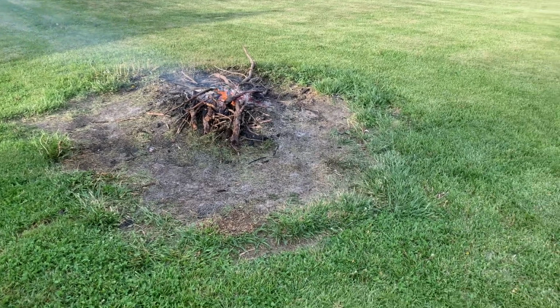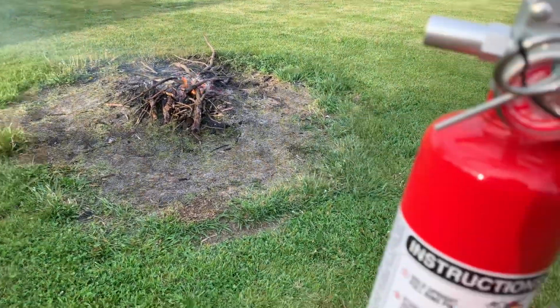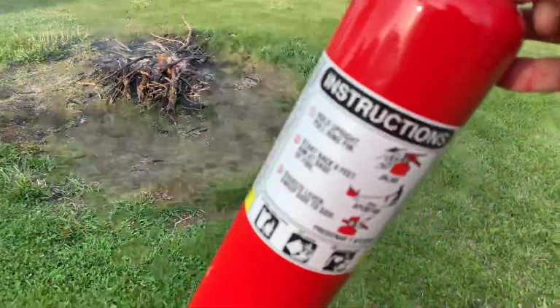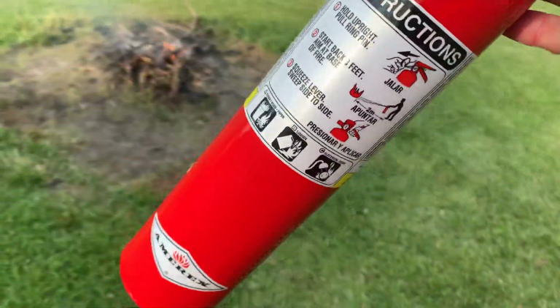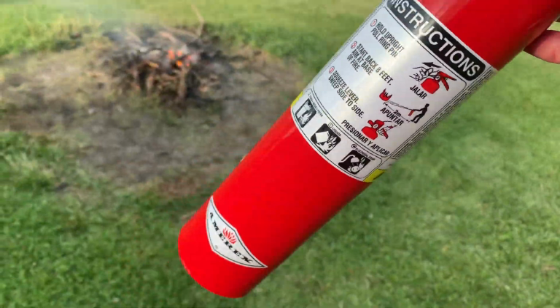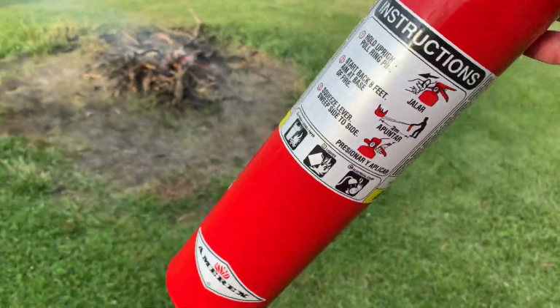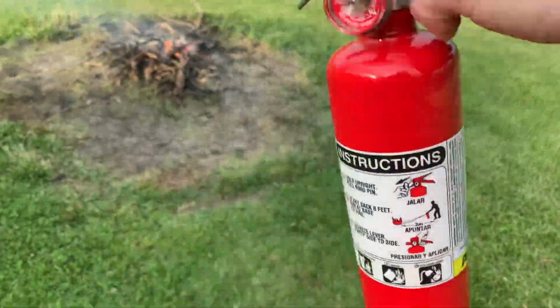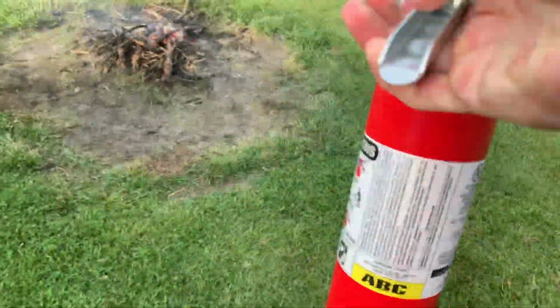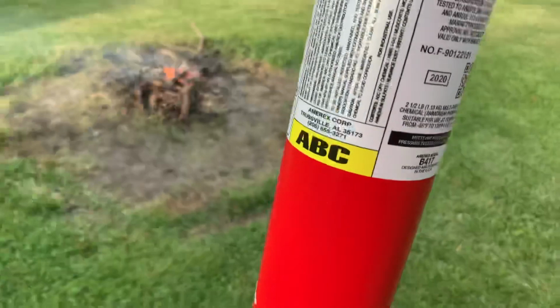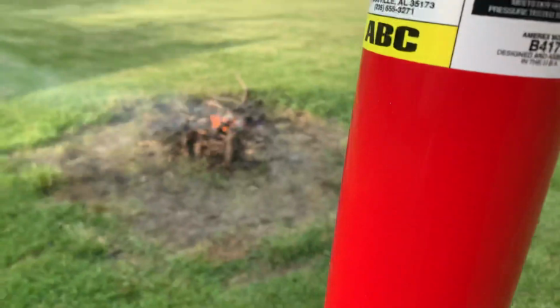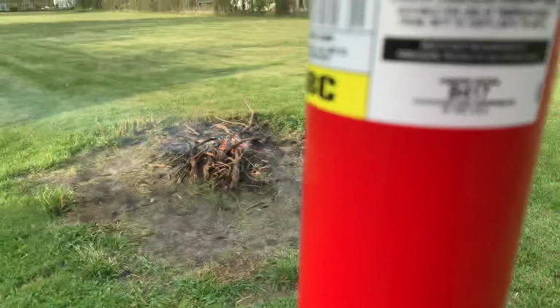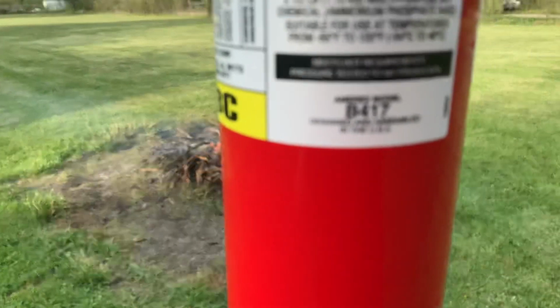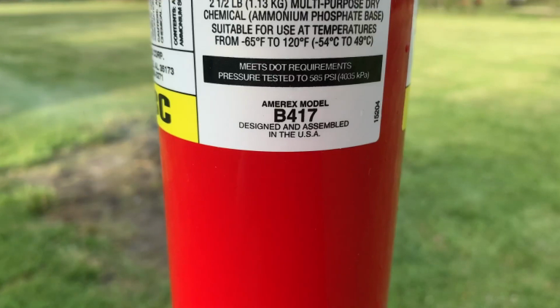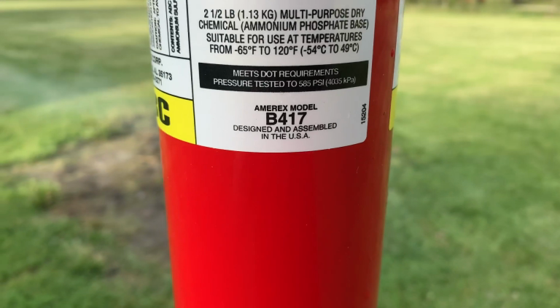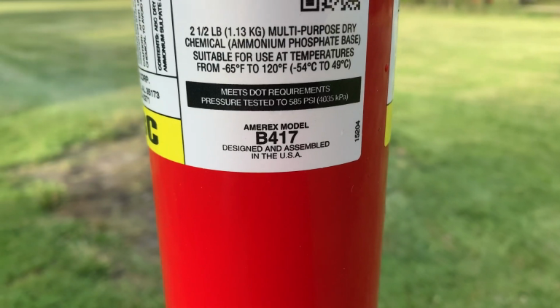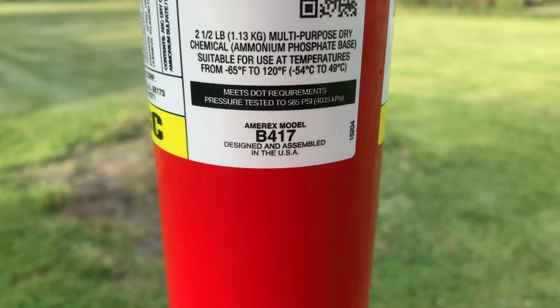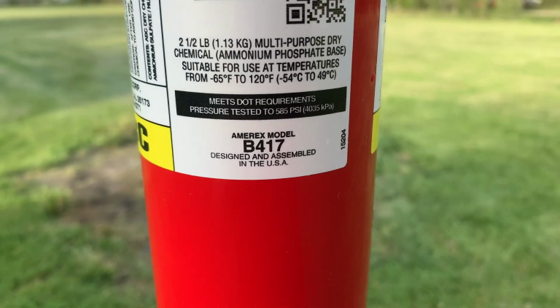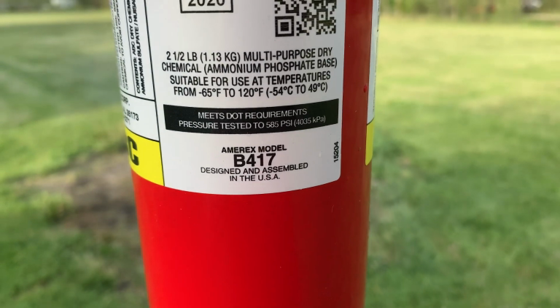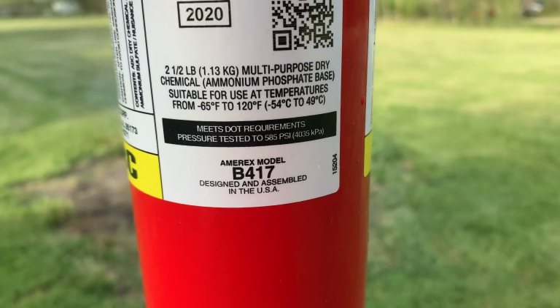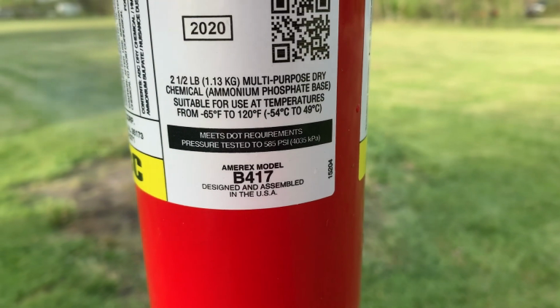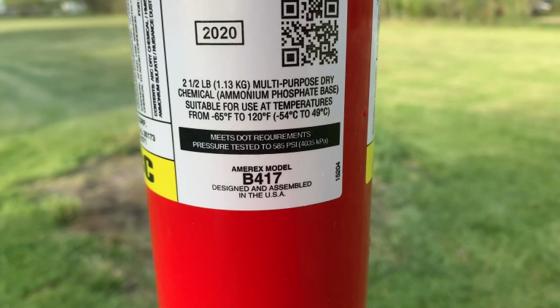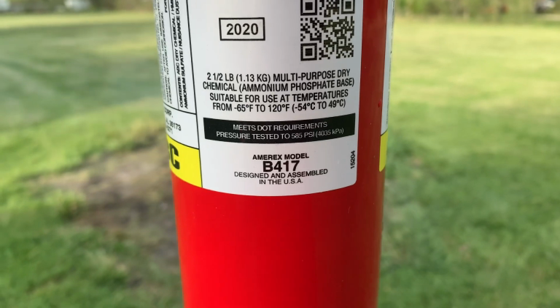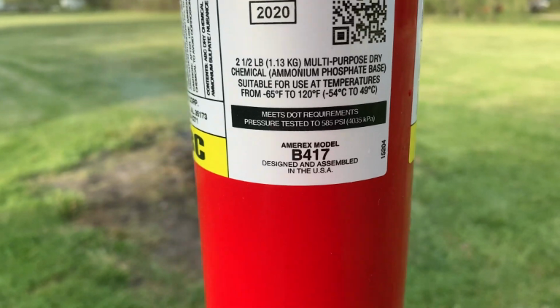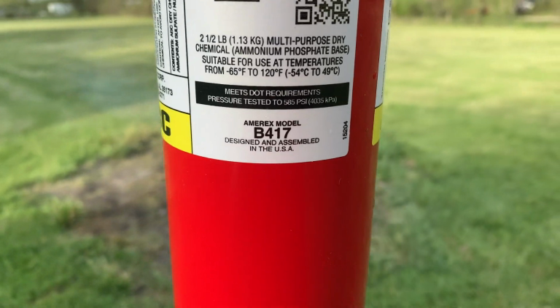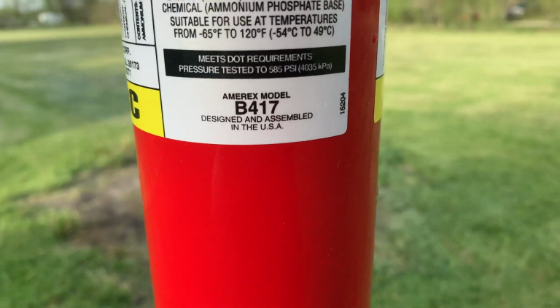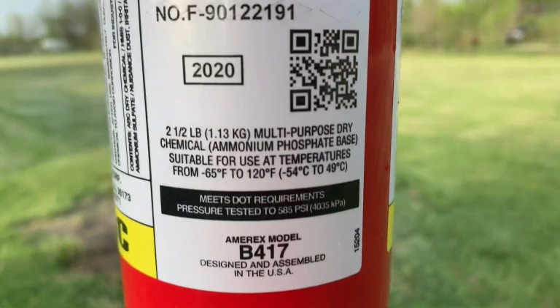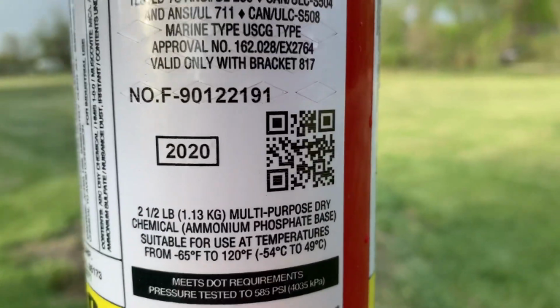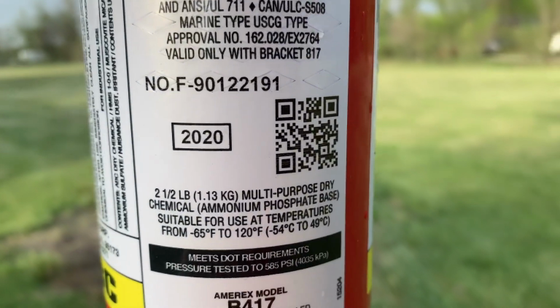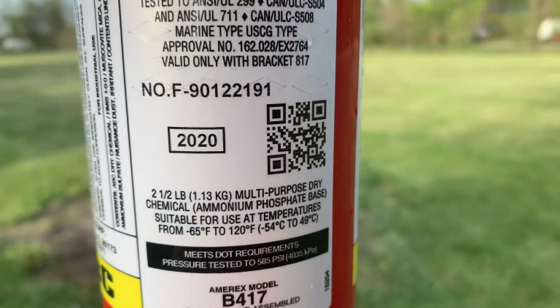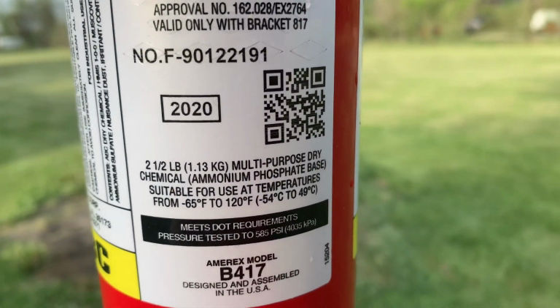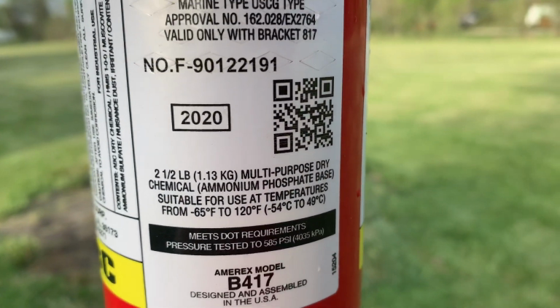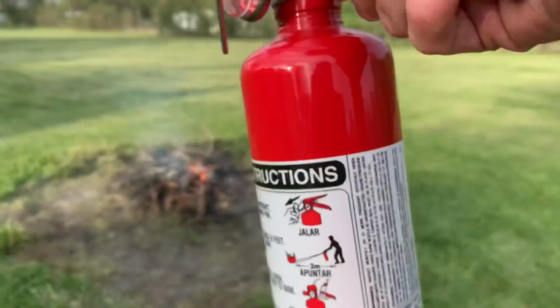This is going to be a quick test of the Amorex fire extinguisher. This is a two and a half pound dry chemical, bottle B417, designed and assembled in the USA. It's 2020, so it's not too old.